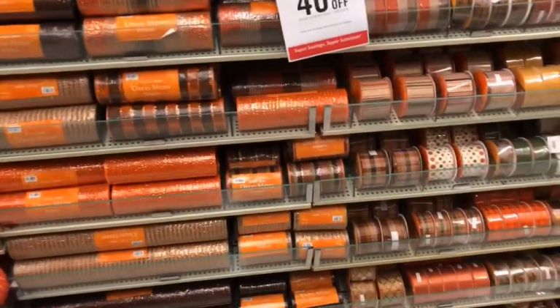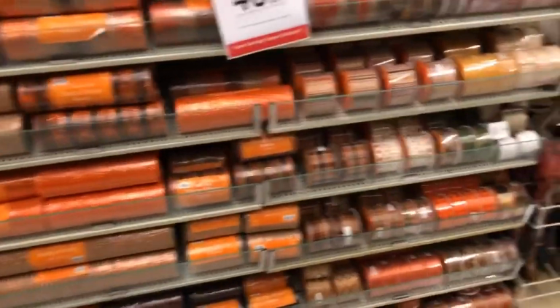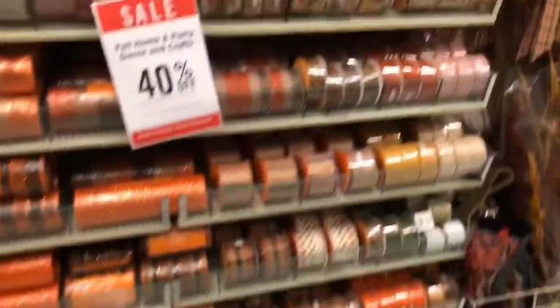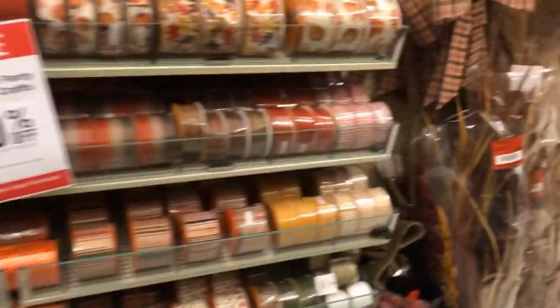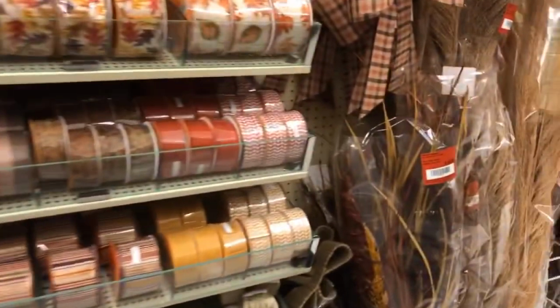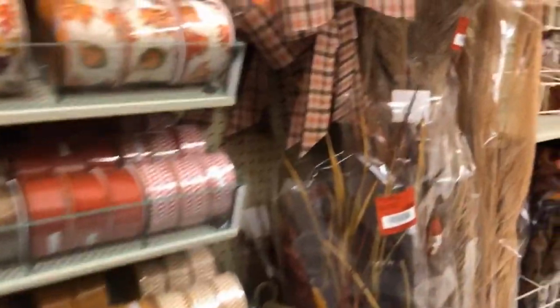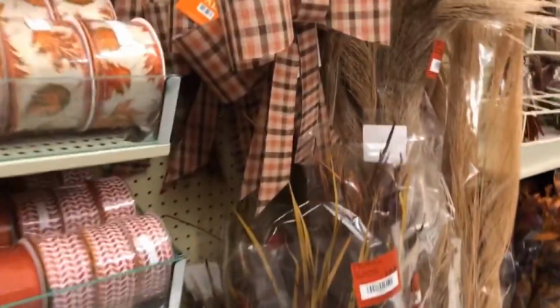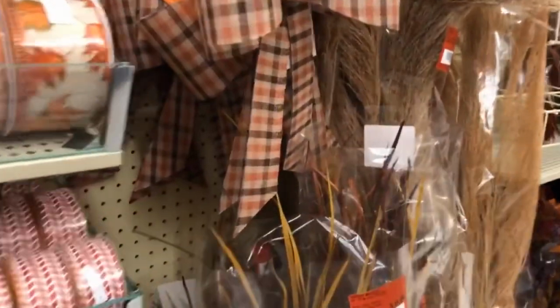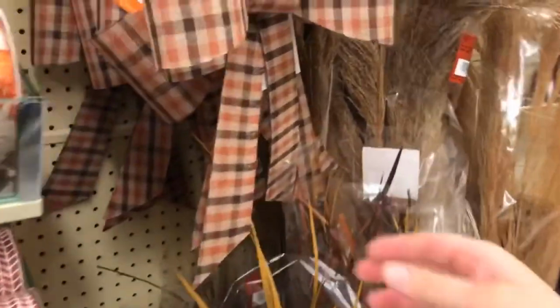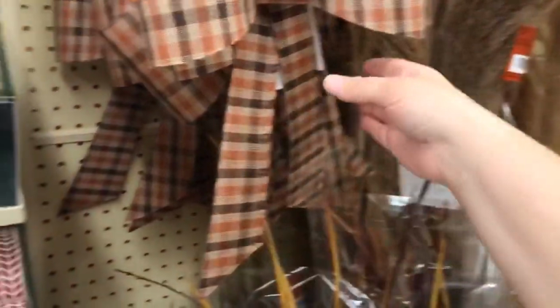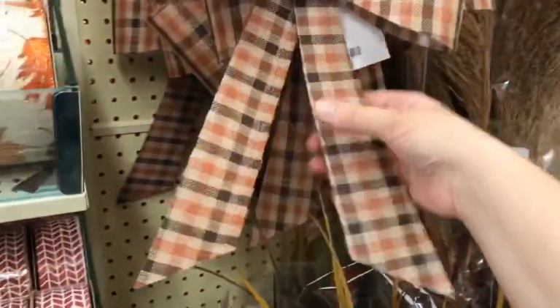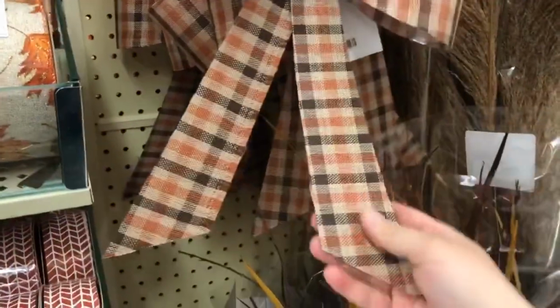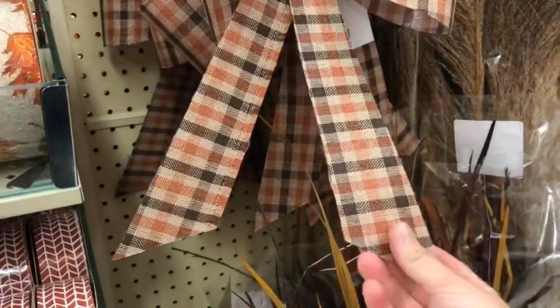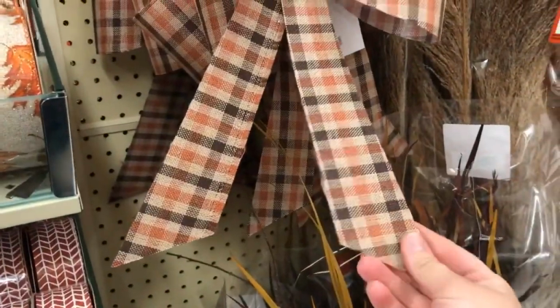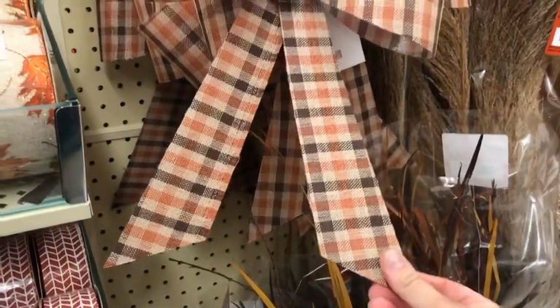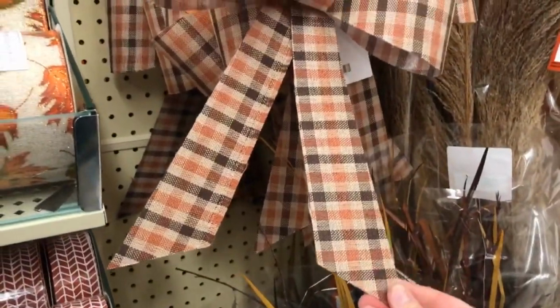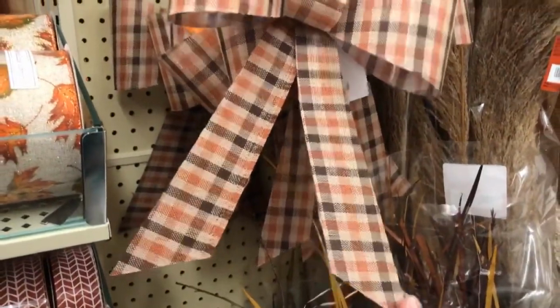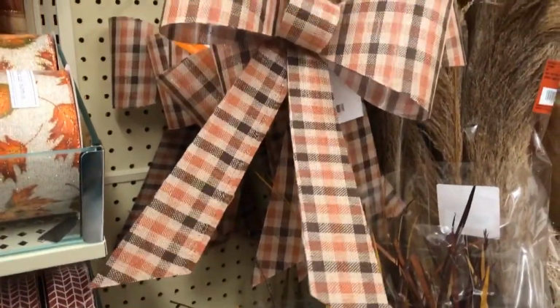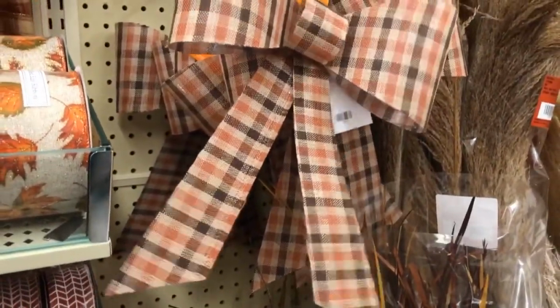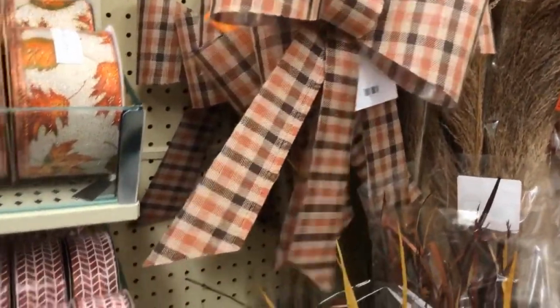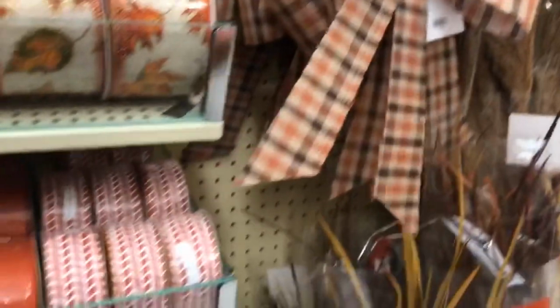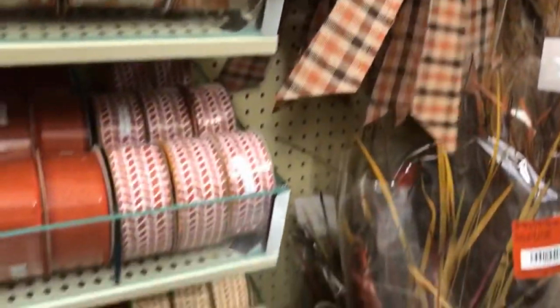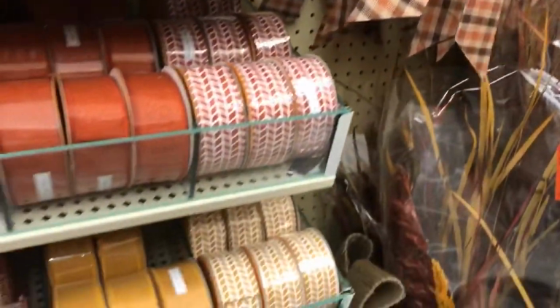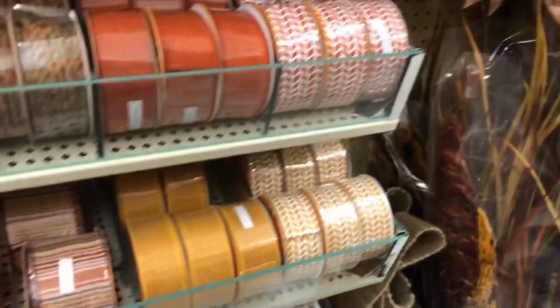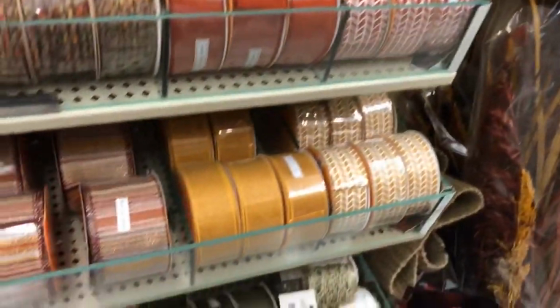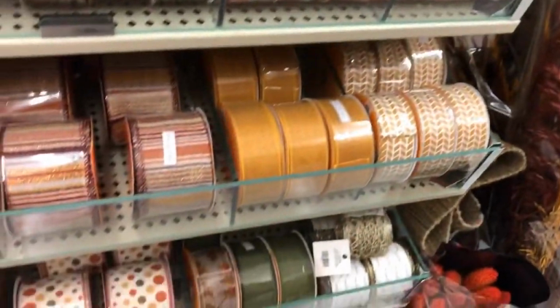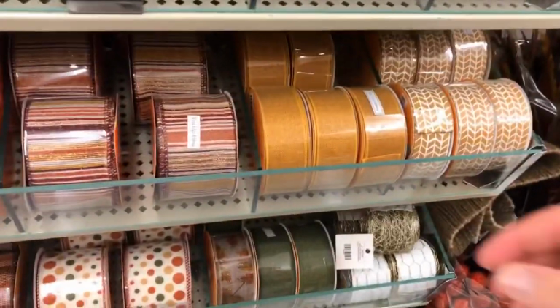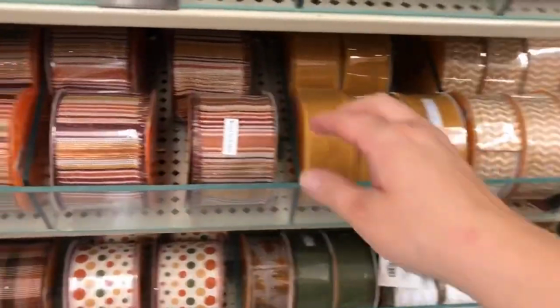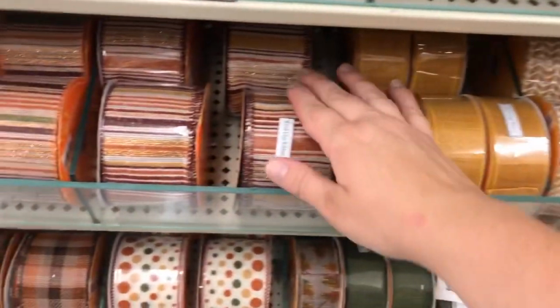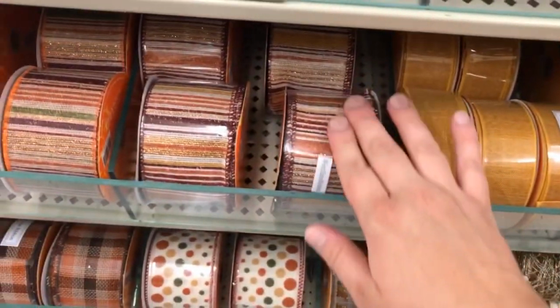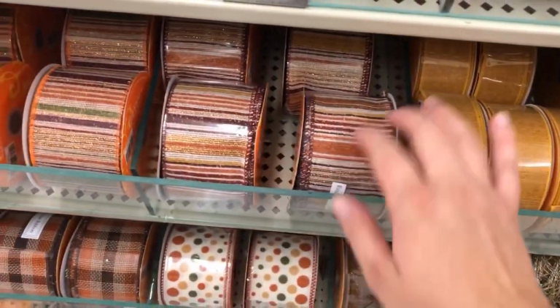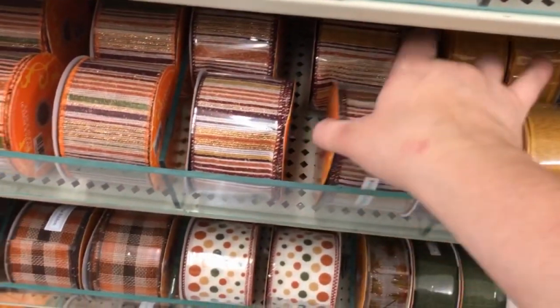Really loving this ready-made bow. This is $9.99, so you get 50% off of that. Some really cute options.